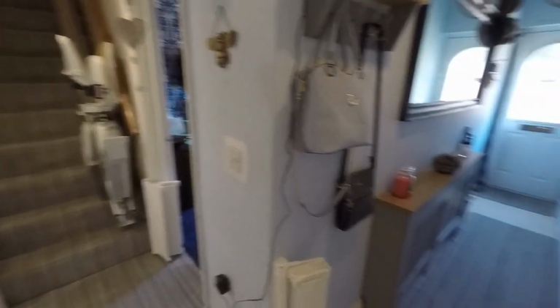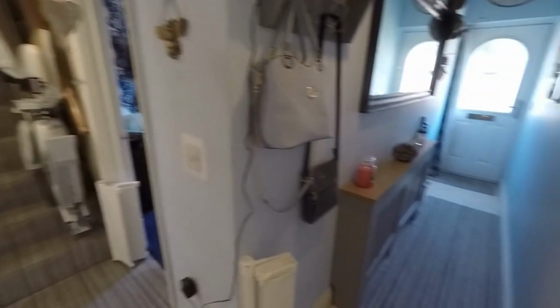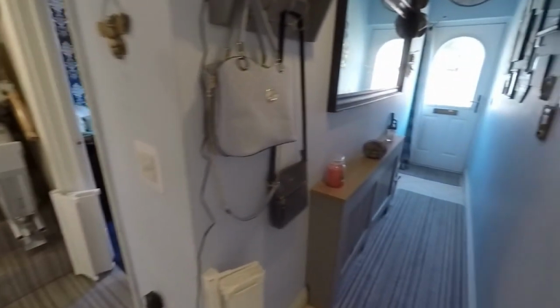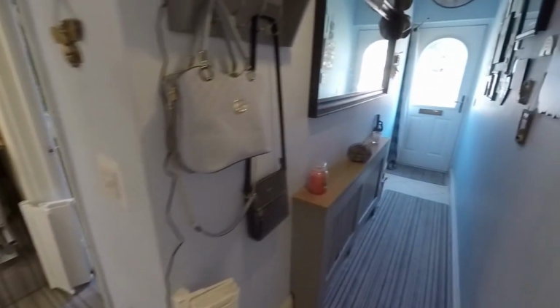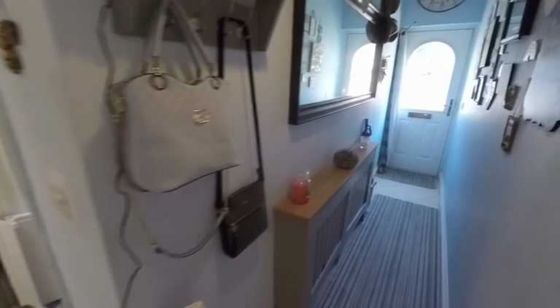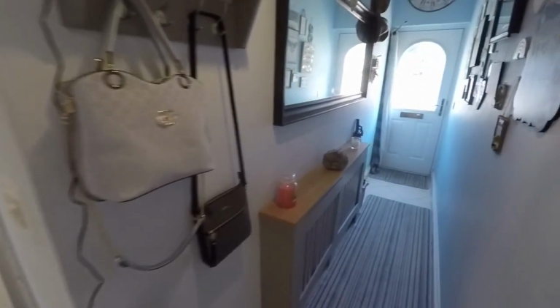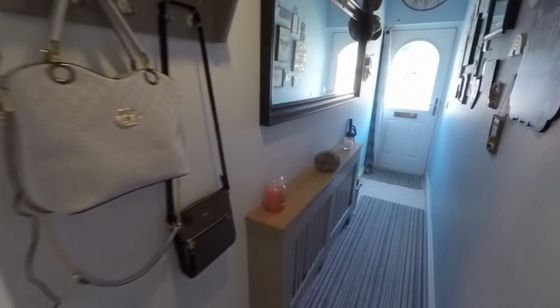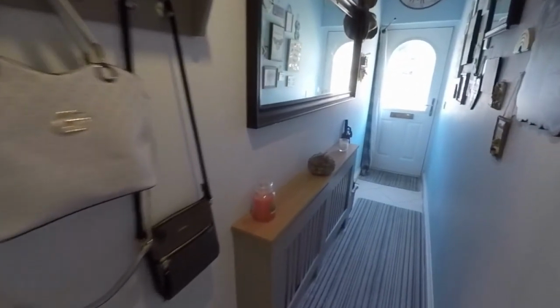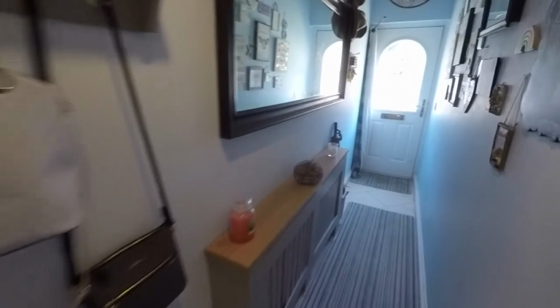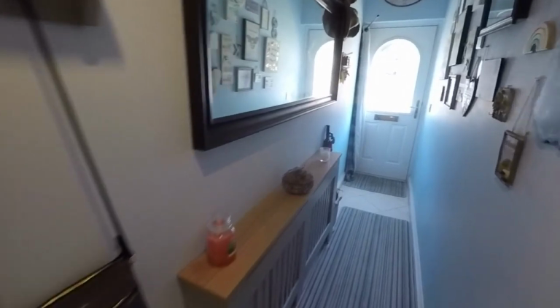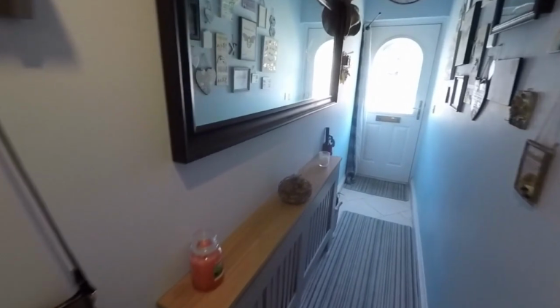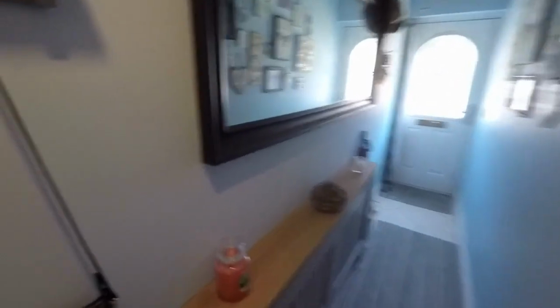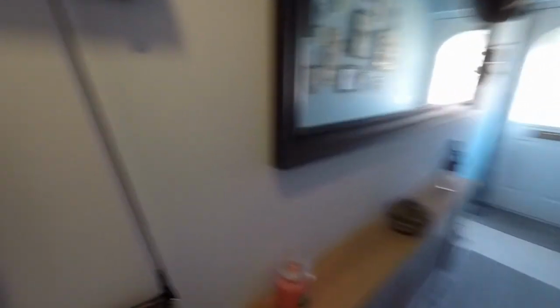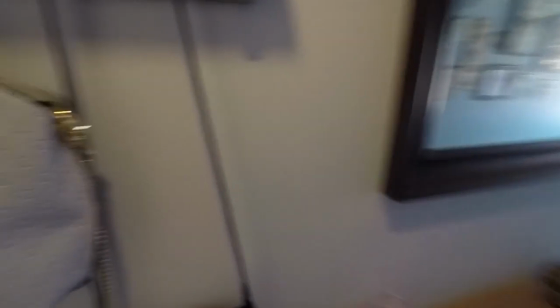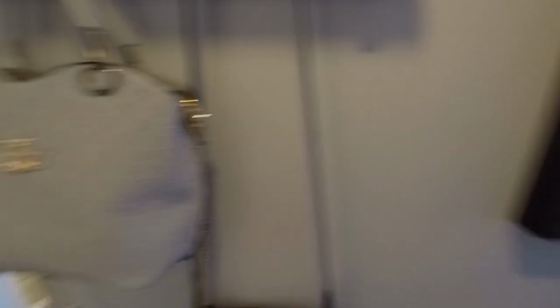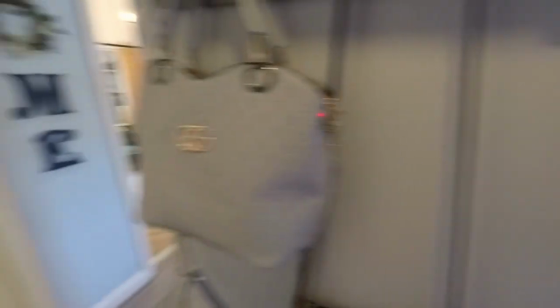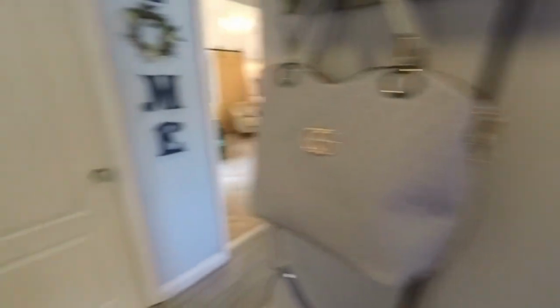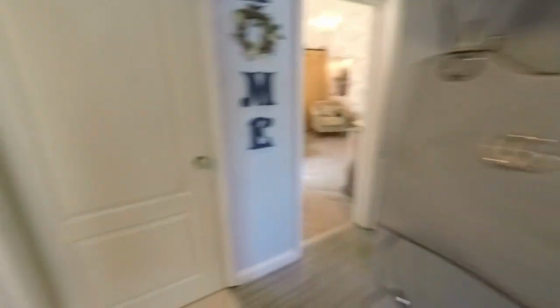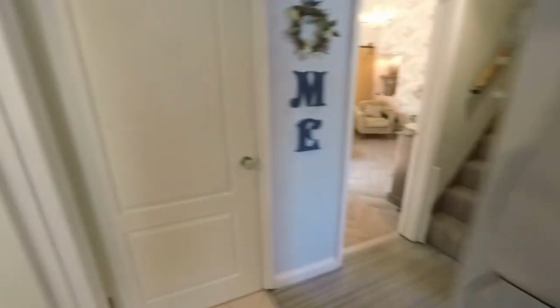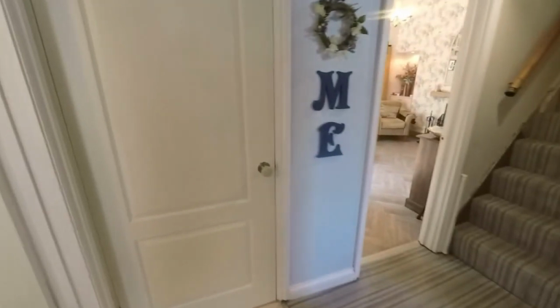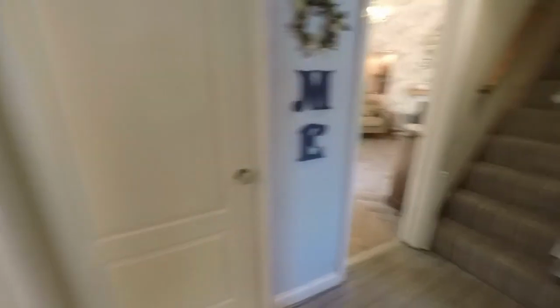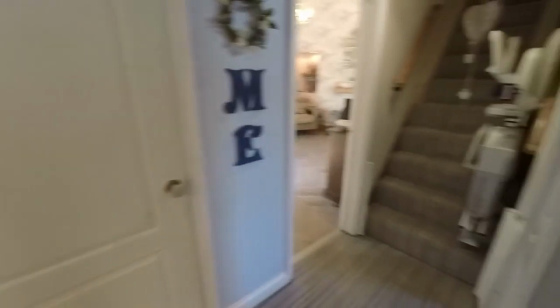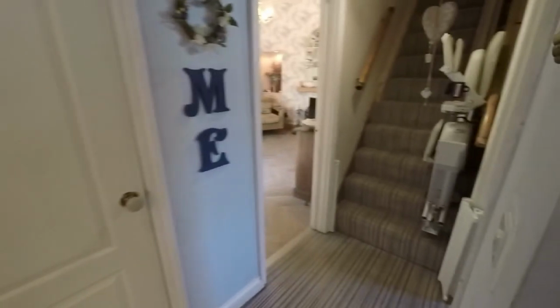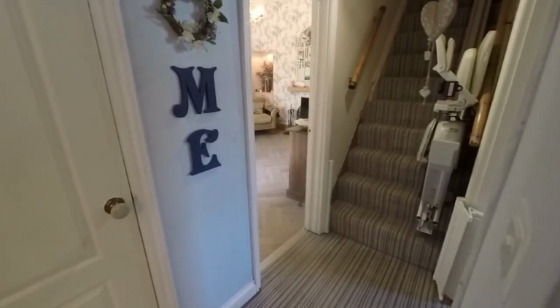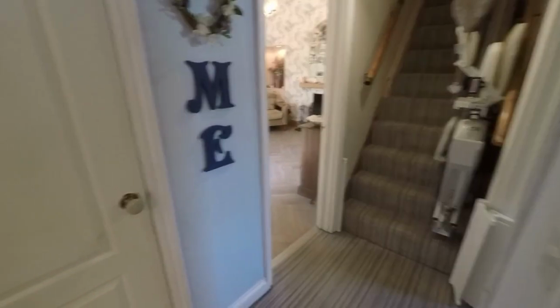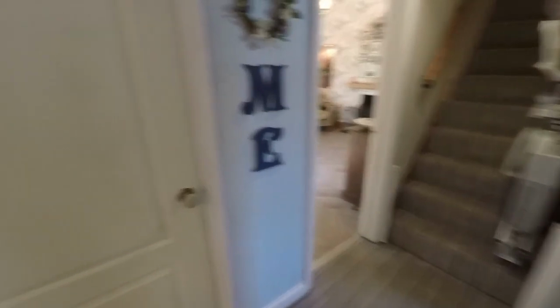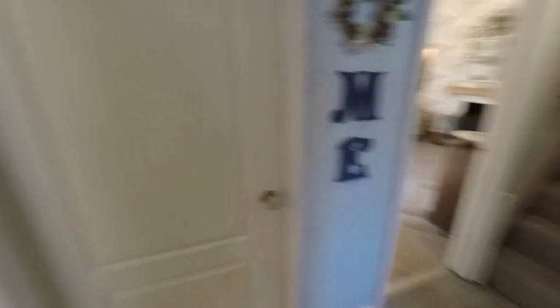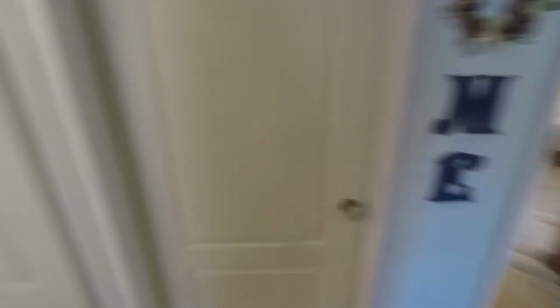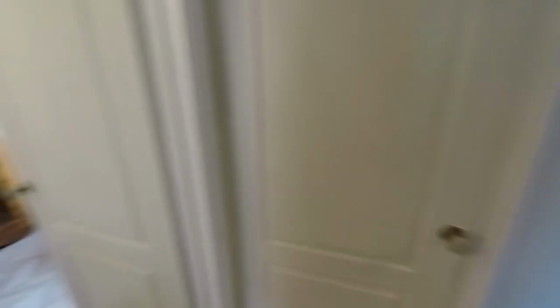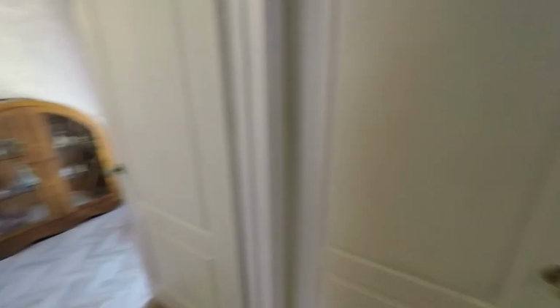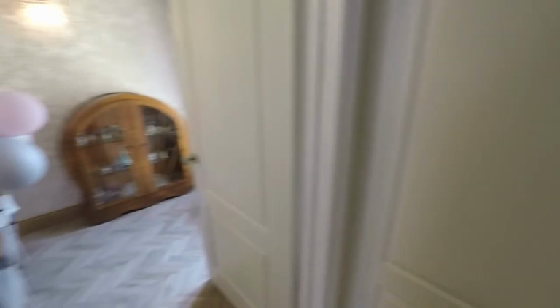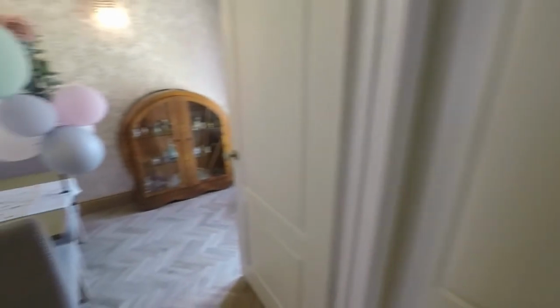Starting the tour inside, this is your entrance. You come into this hallway which opens out into the three reception rooms.